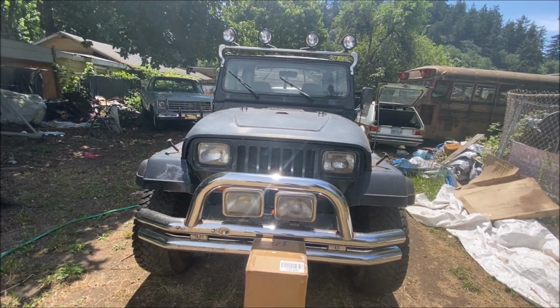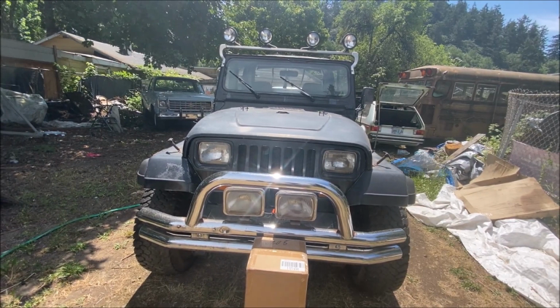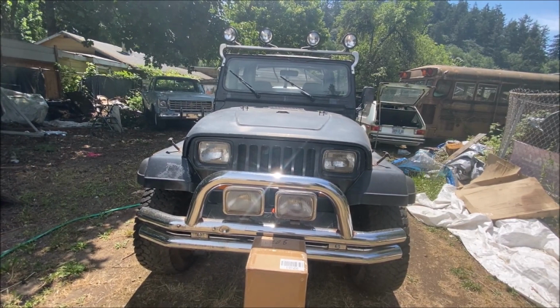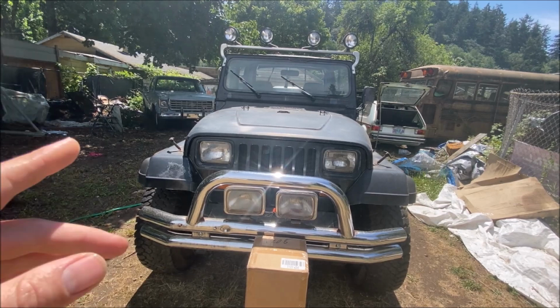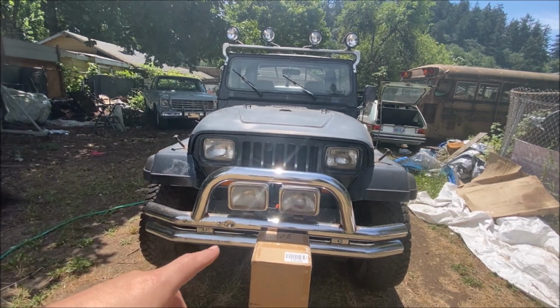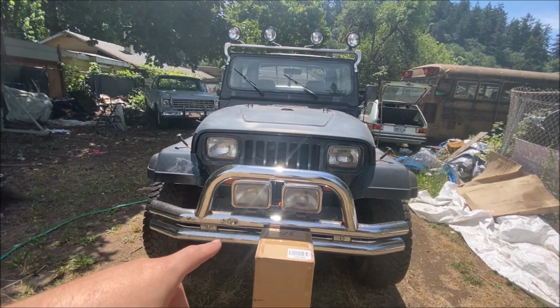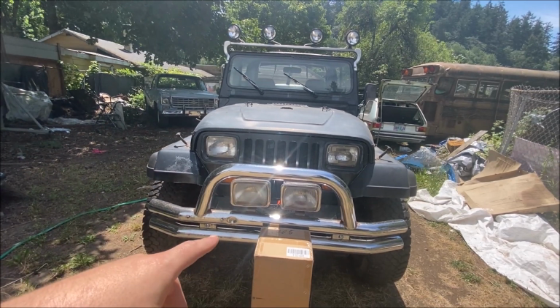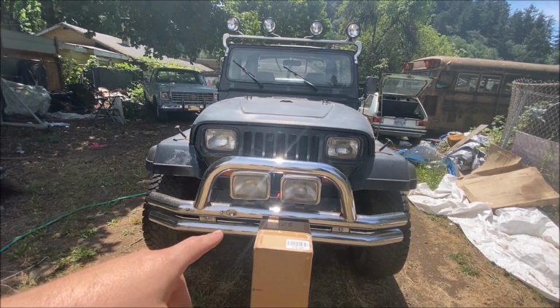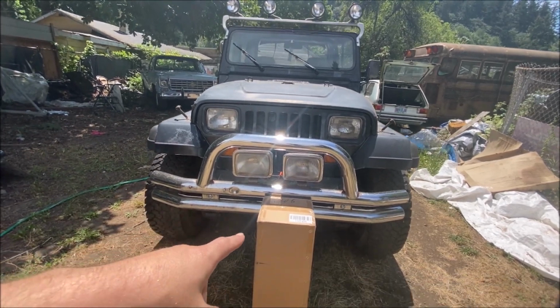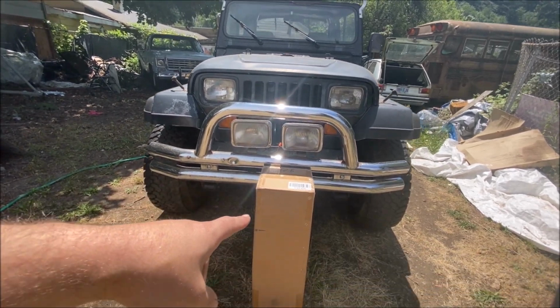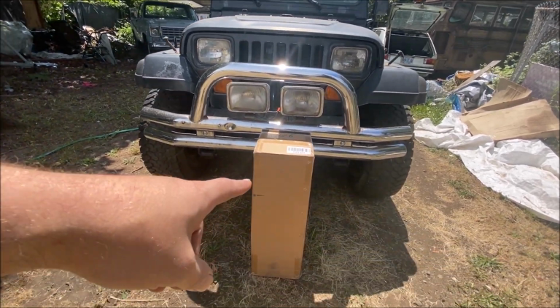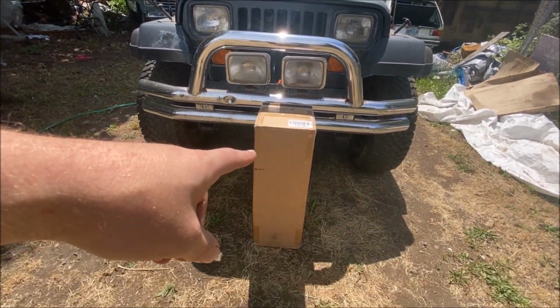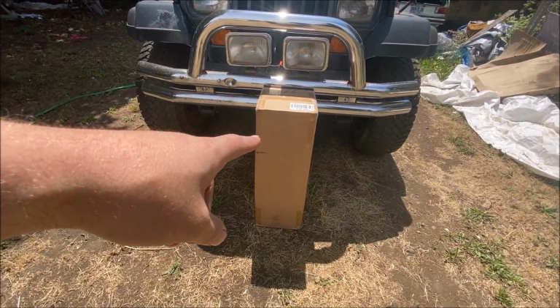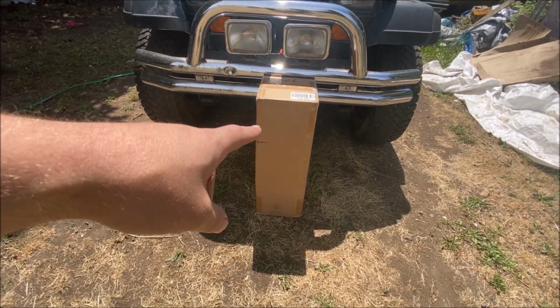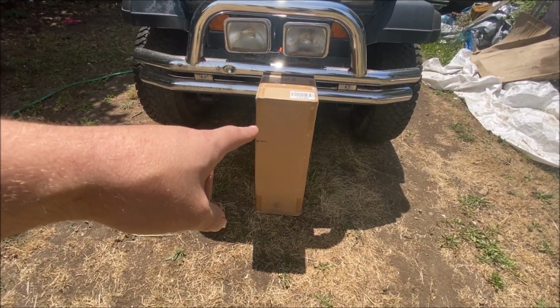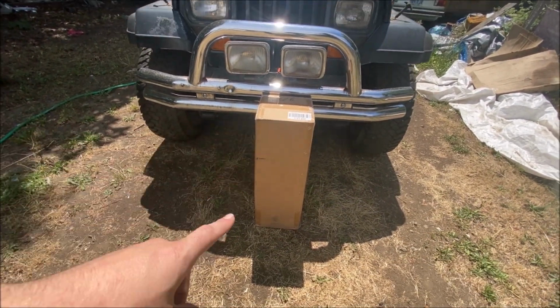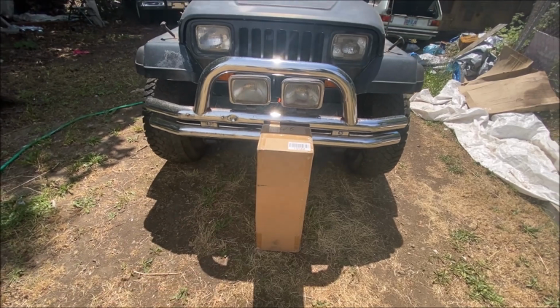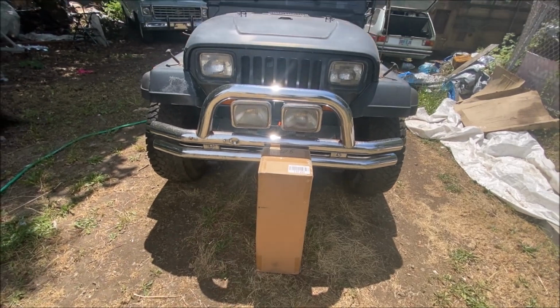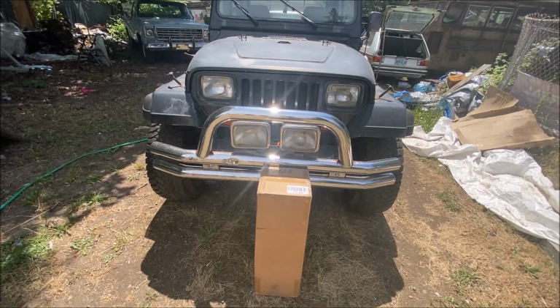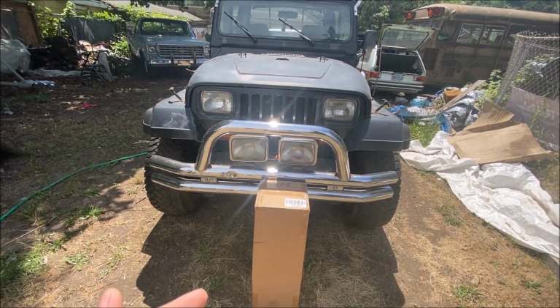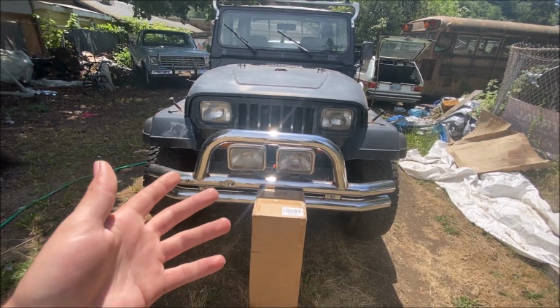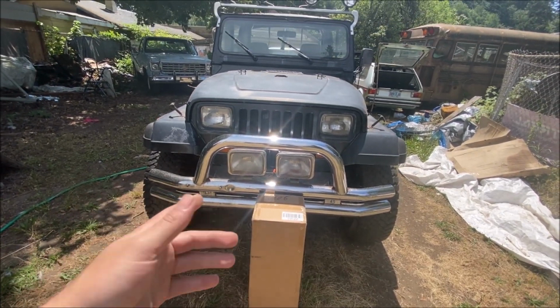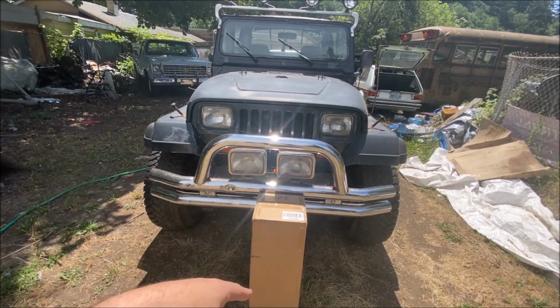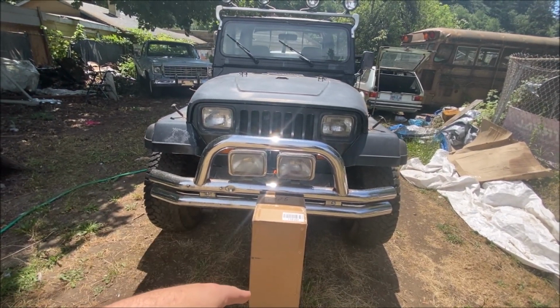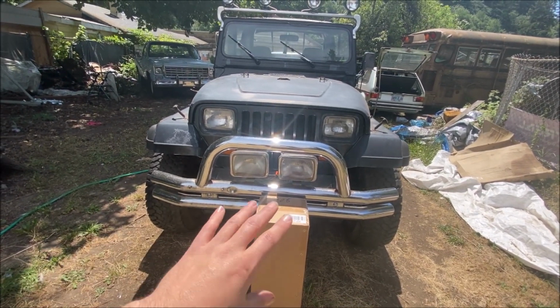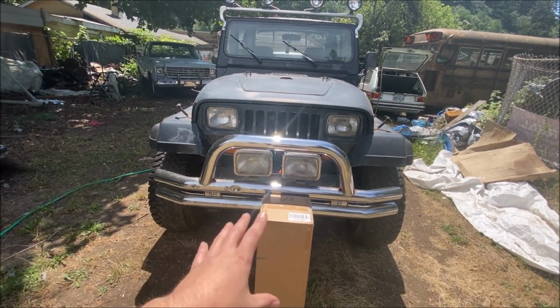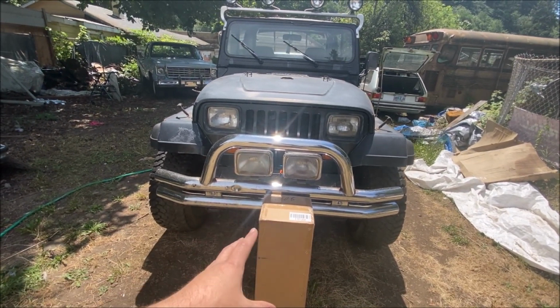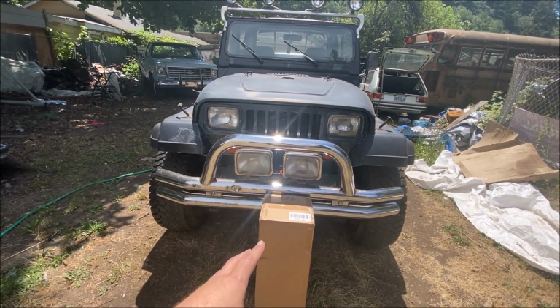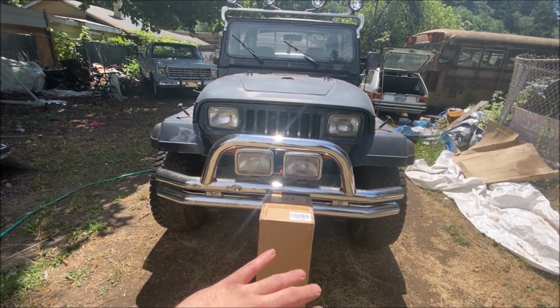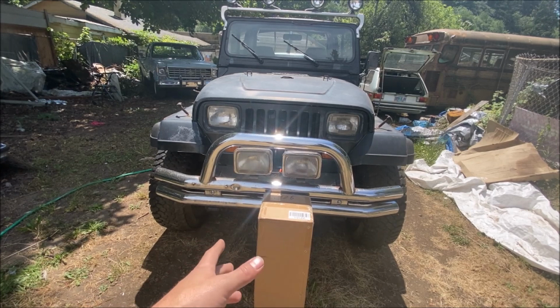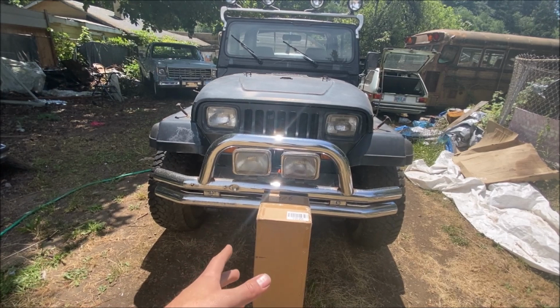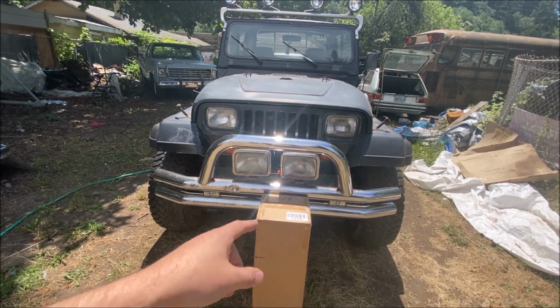What's up everyone, update on the Jeep today — I finally got a new soft top as you can see. We're going to install that and unbox it. It's not an expensive one; it was under 200 bucks. I'll go ahead and link it in the description below.